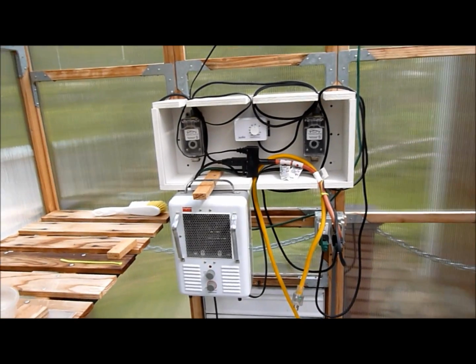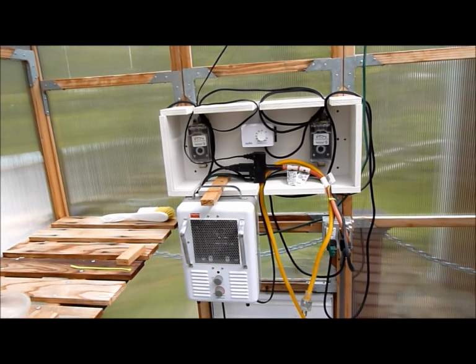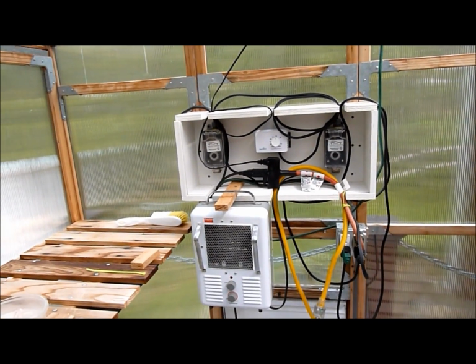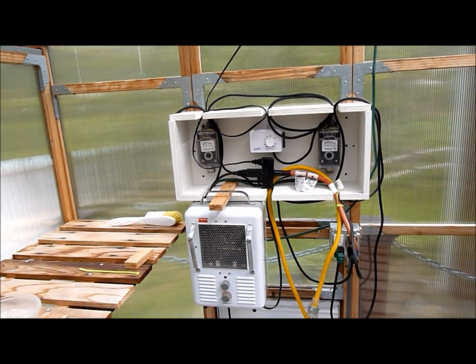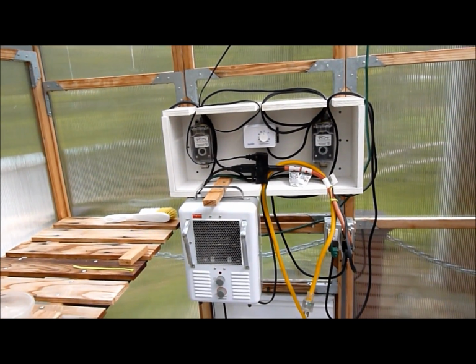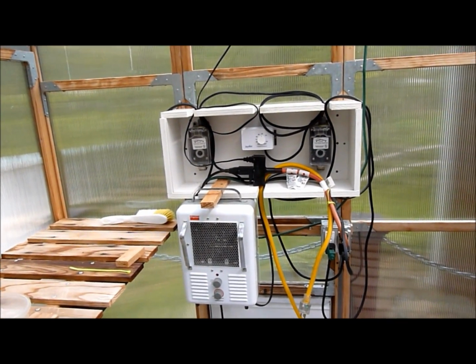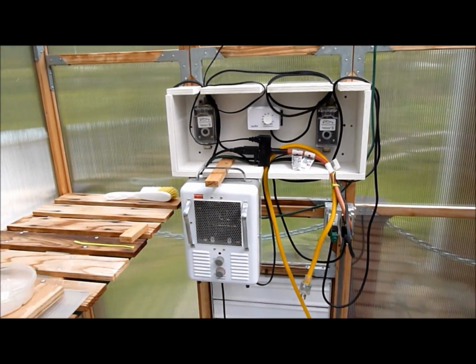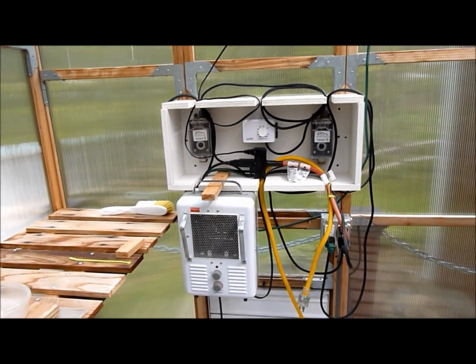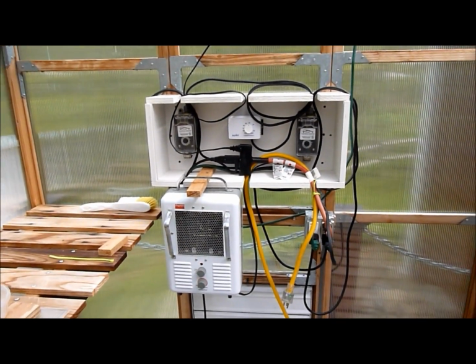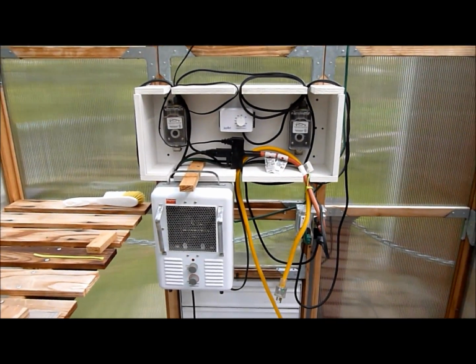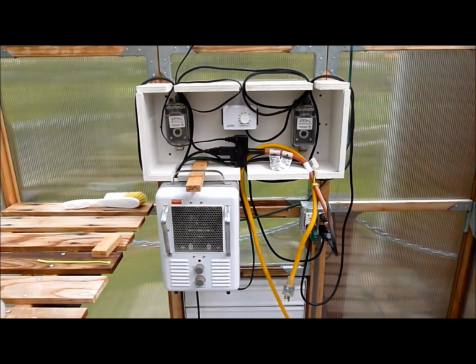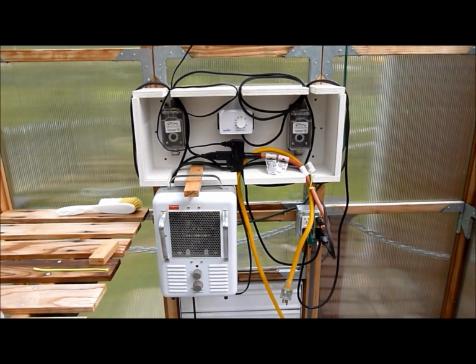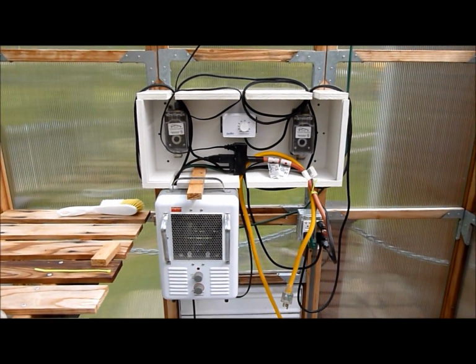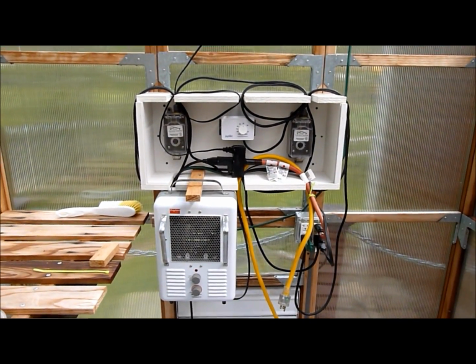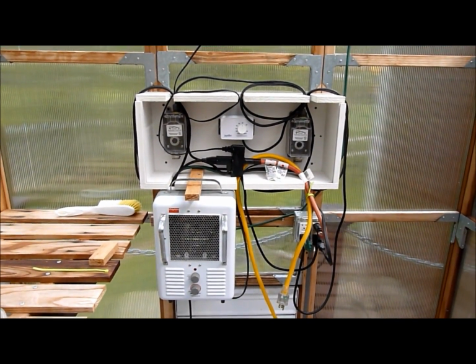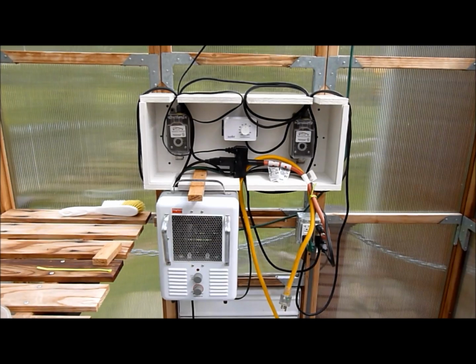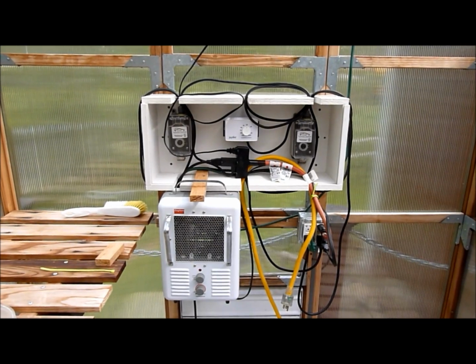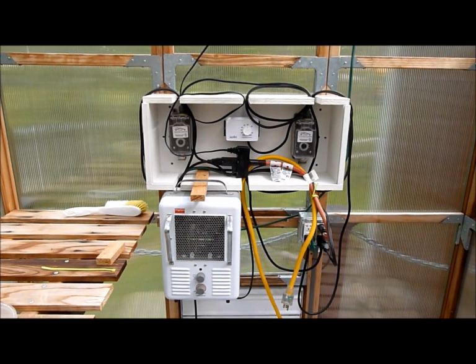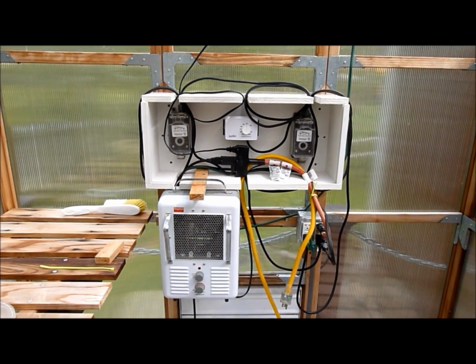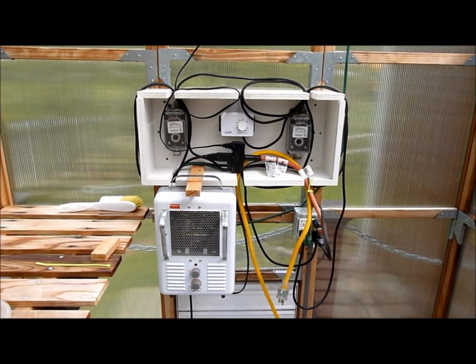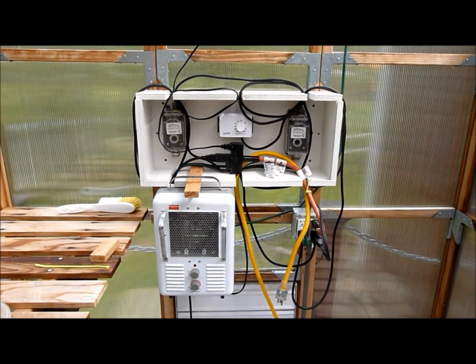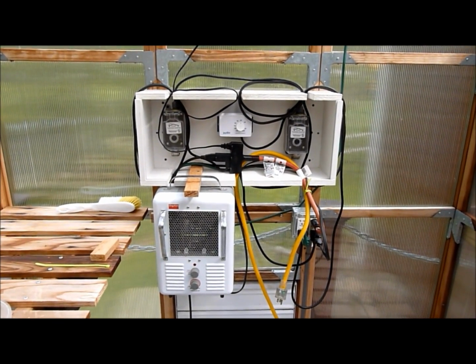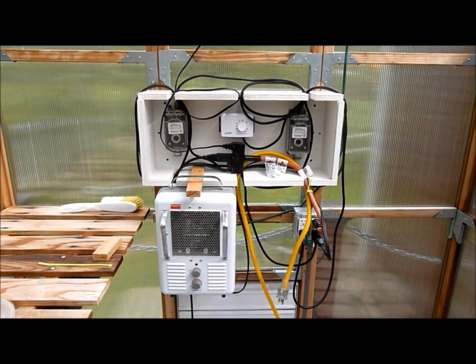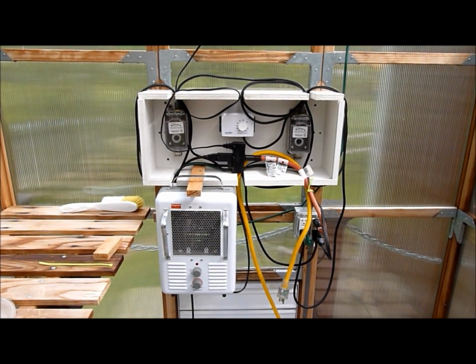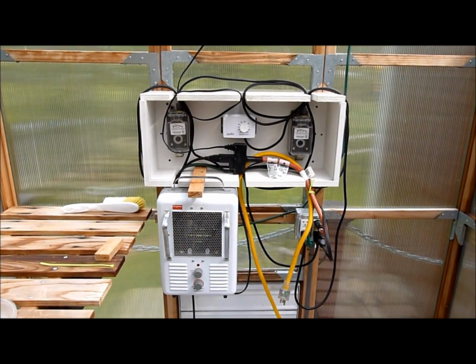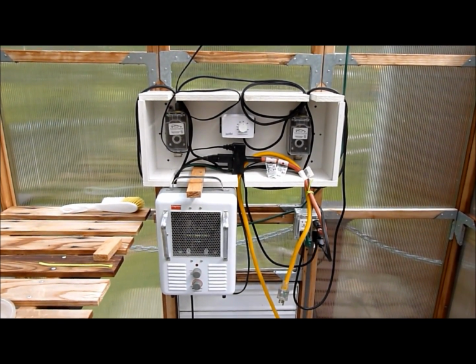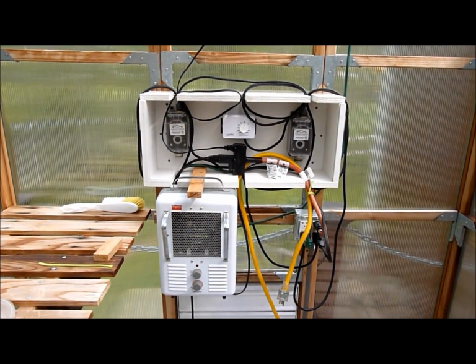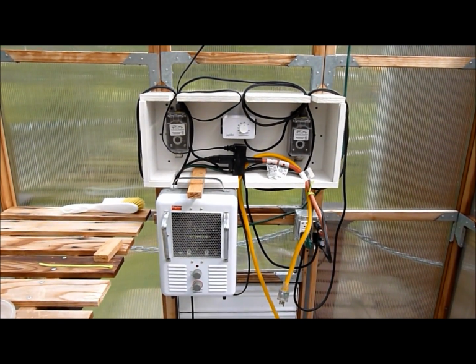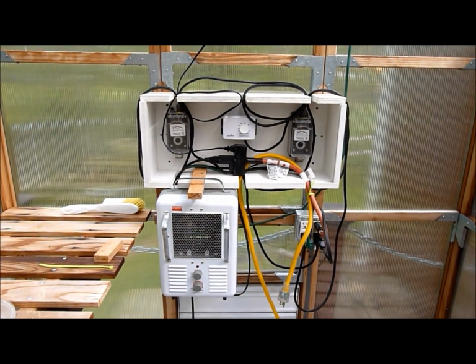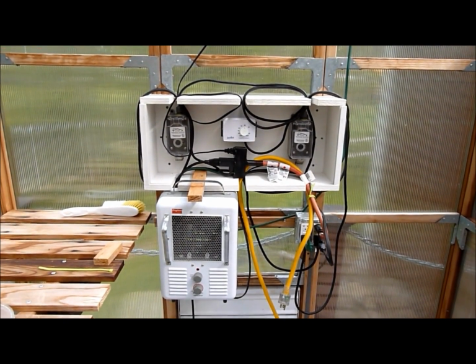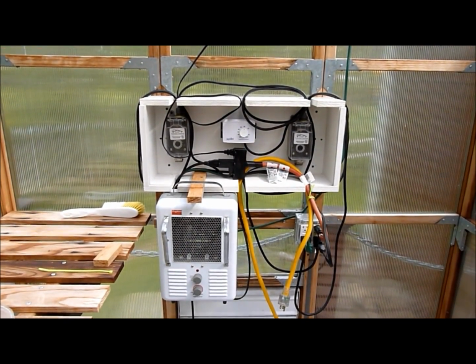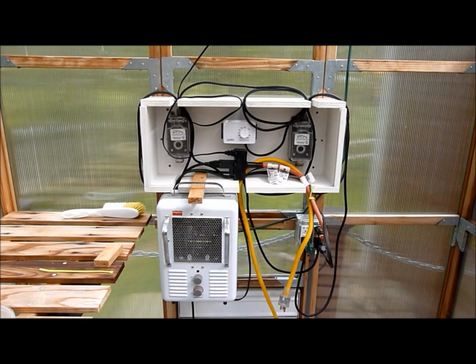So pretty much I think that this learning how production has come to an end. I thank you for watching how to set up controls for the small greenhouse.